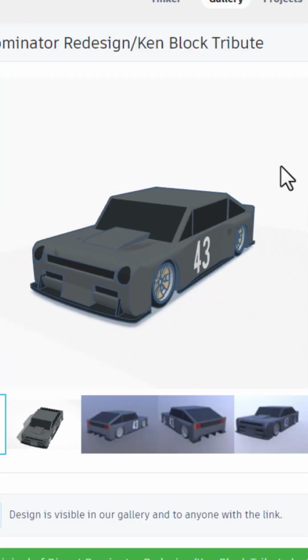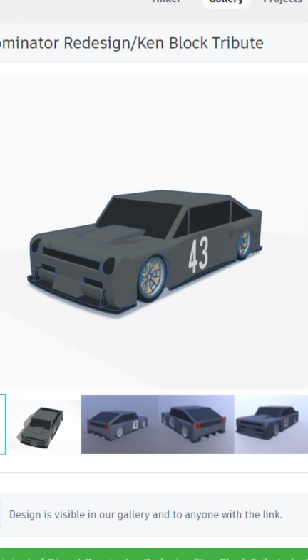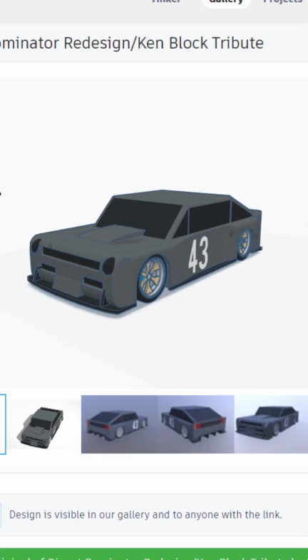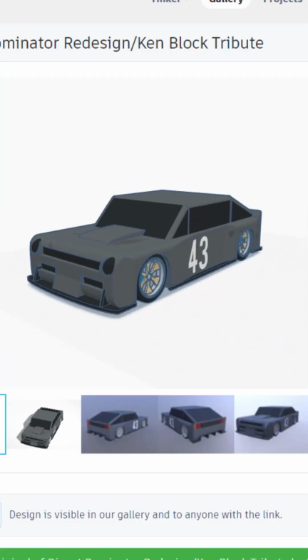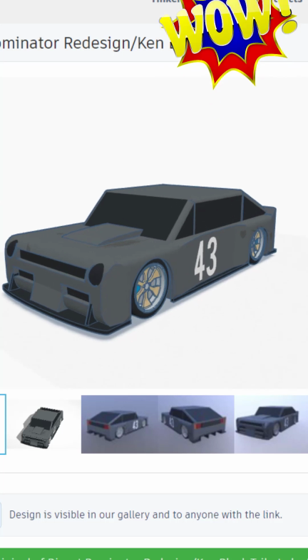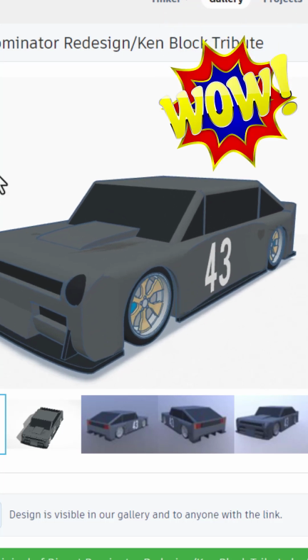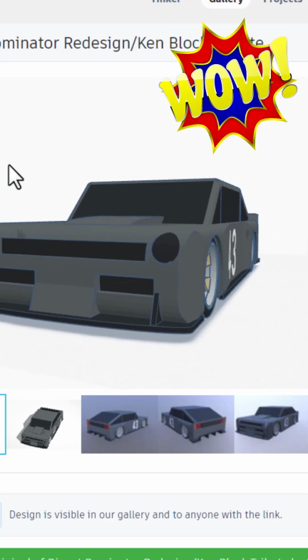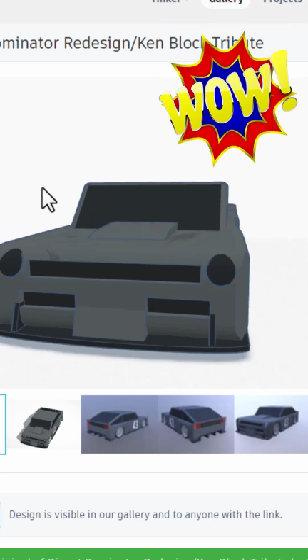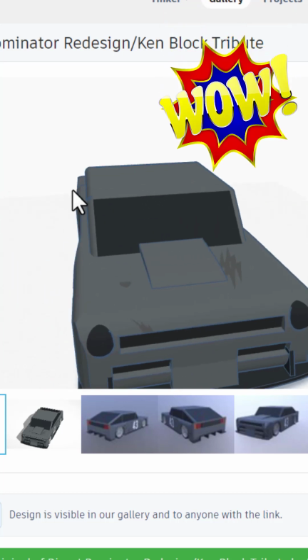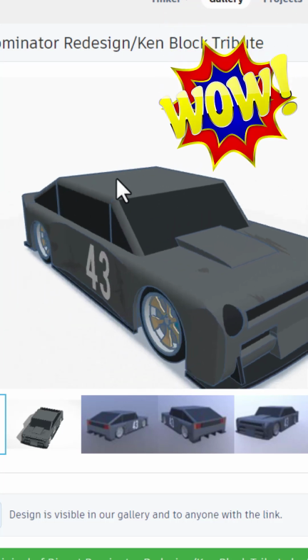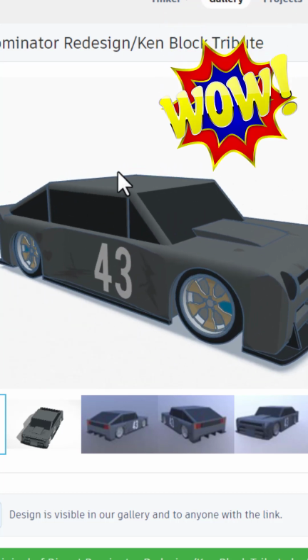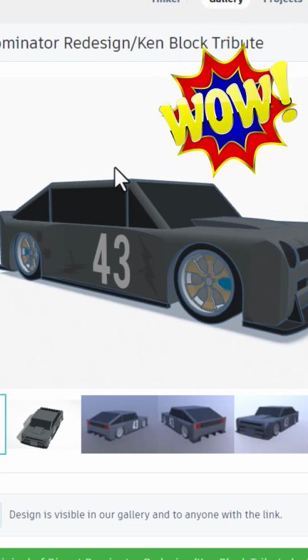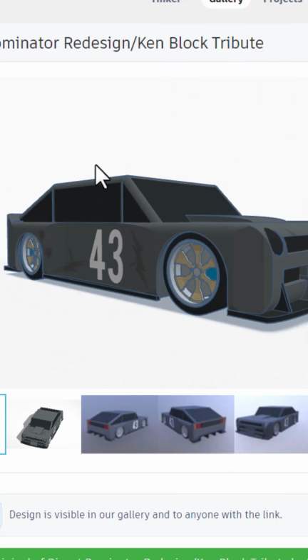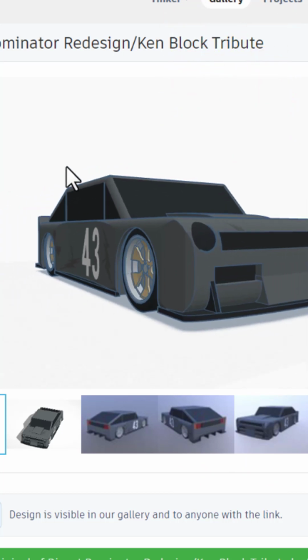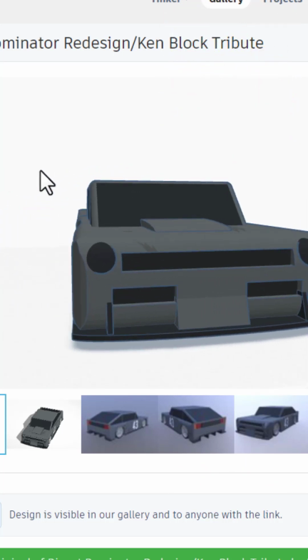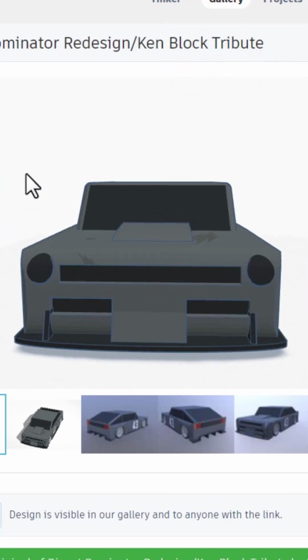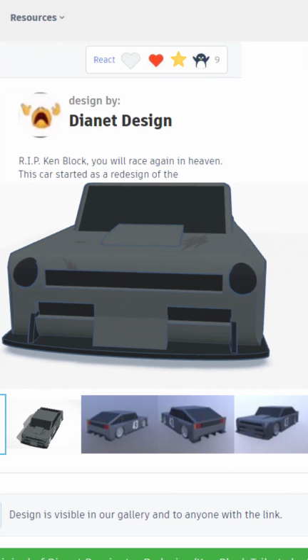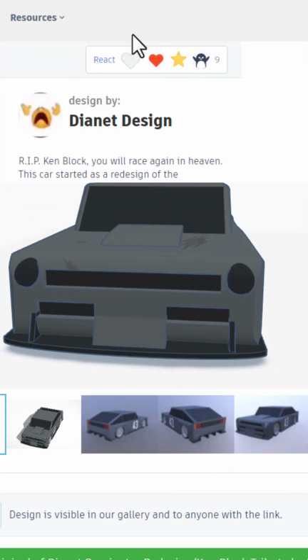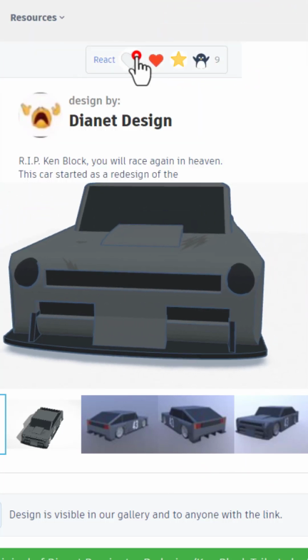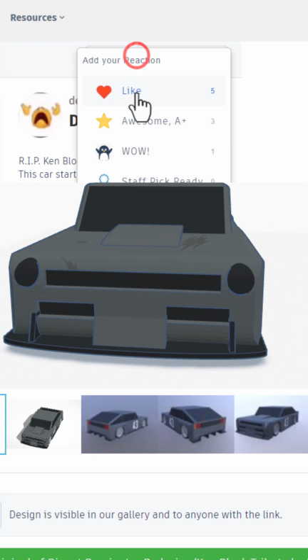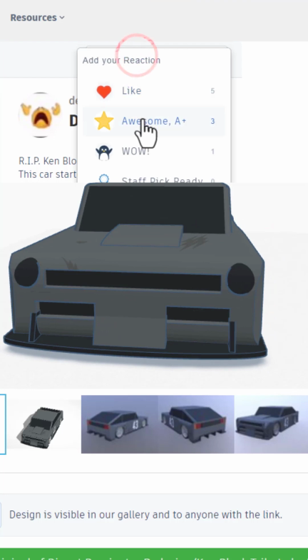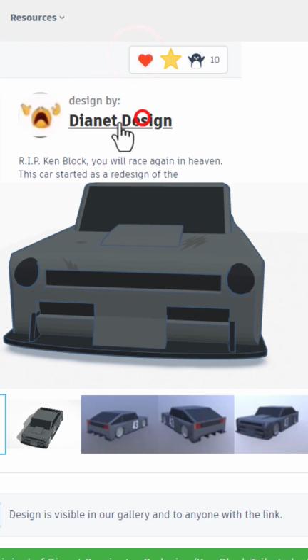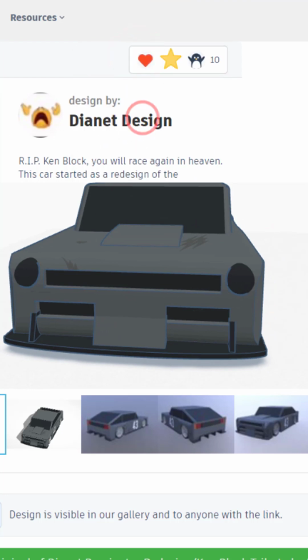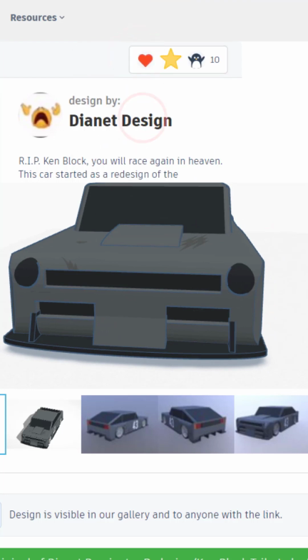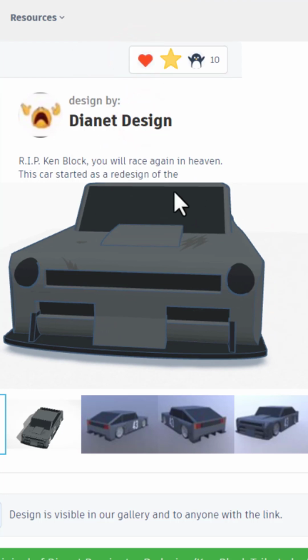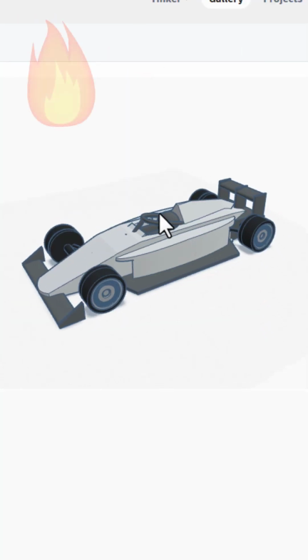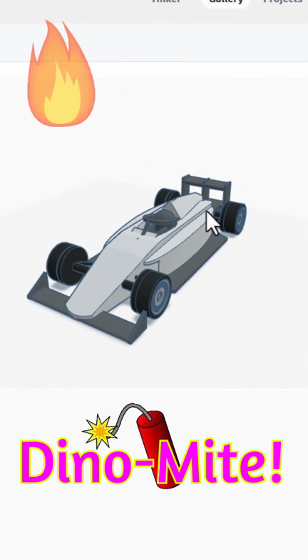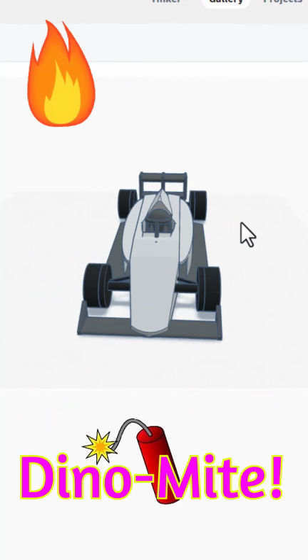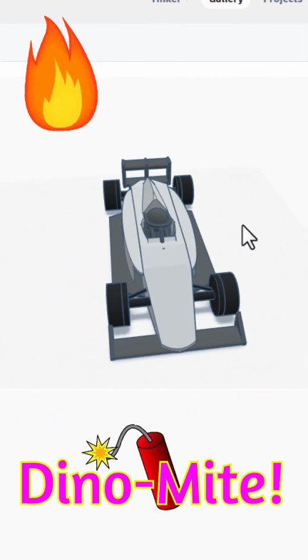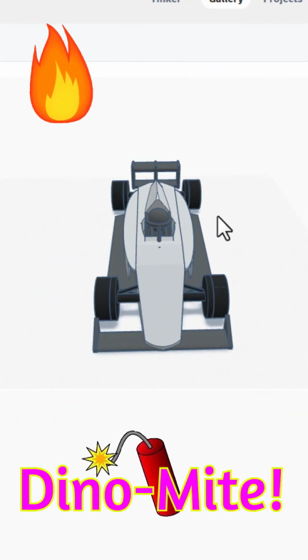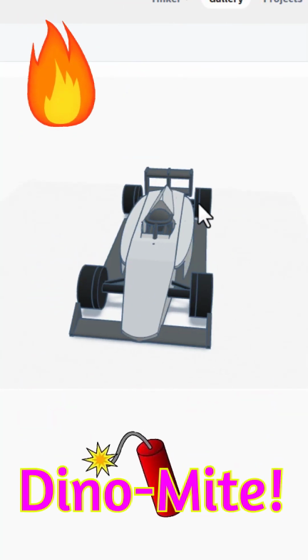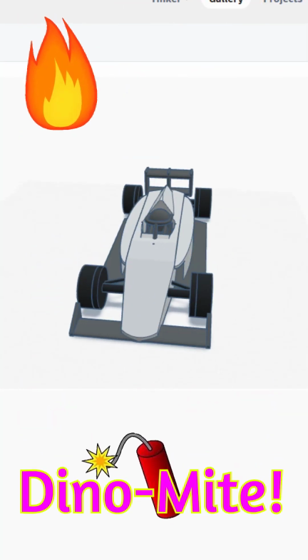The Dominator also loads in 3D. That is an epic car, giving it an awesome. And here we have the F1 car.